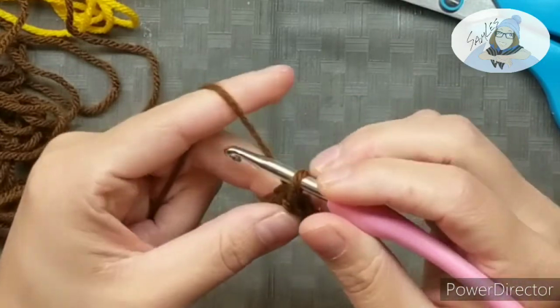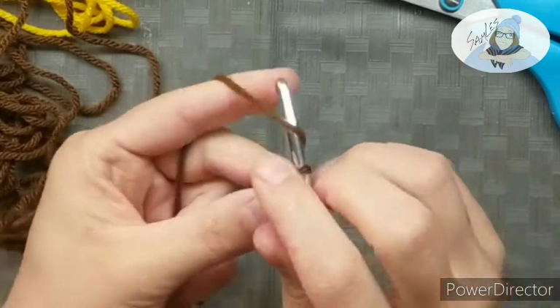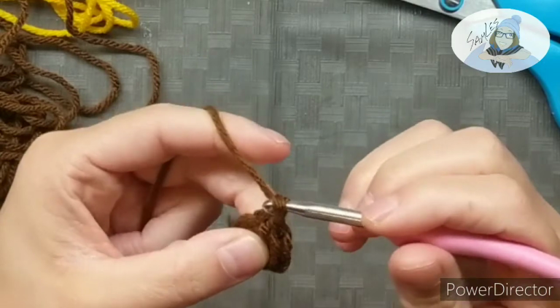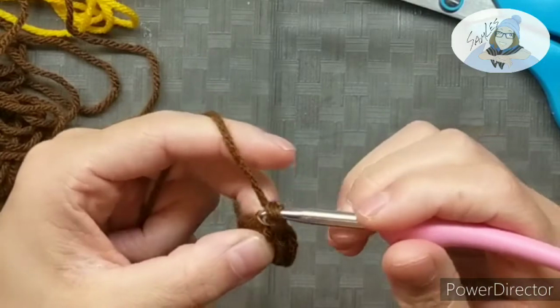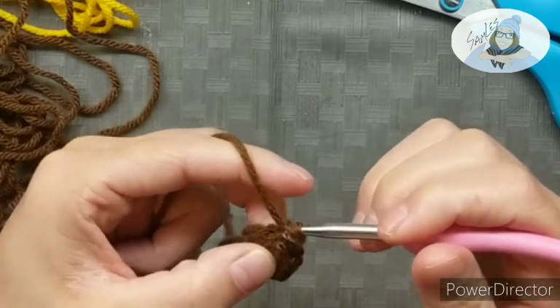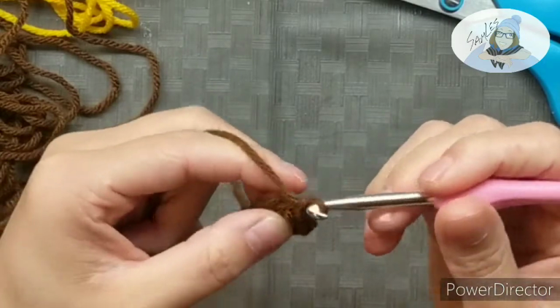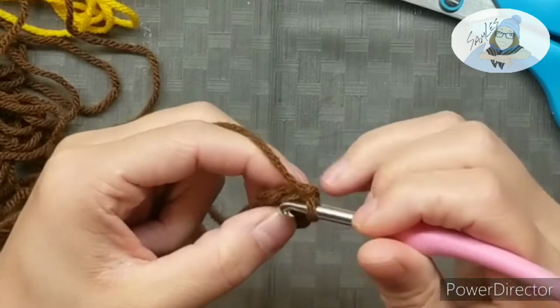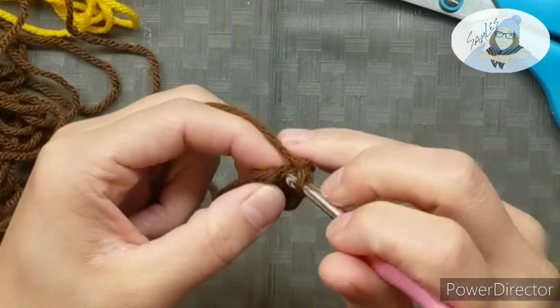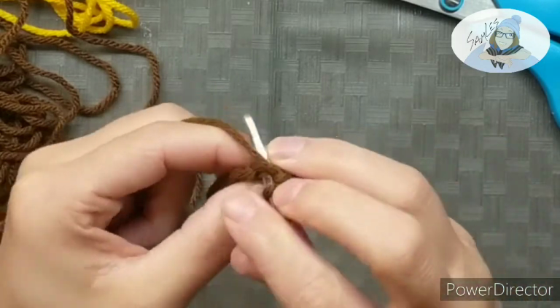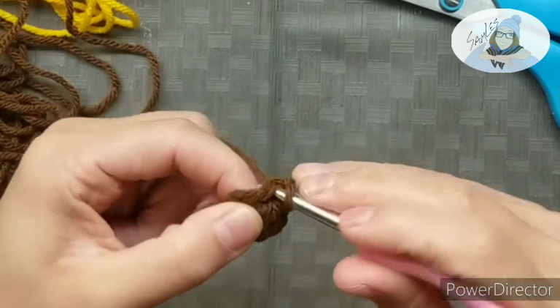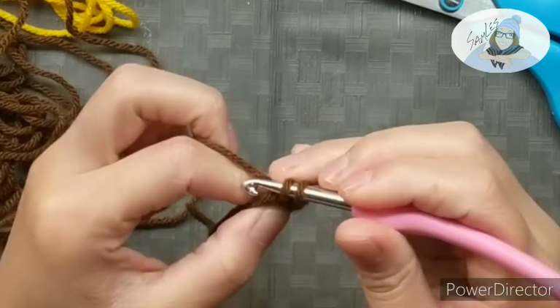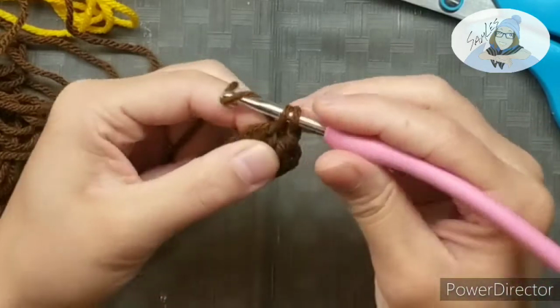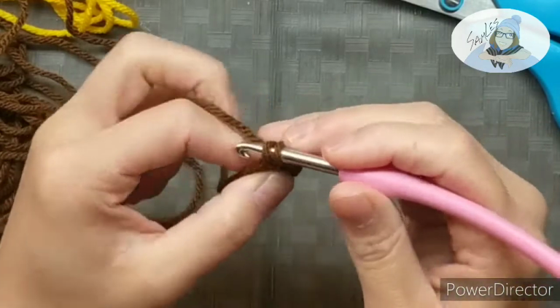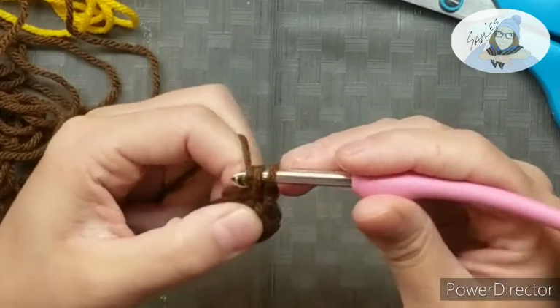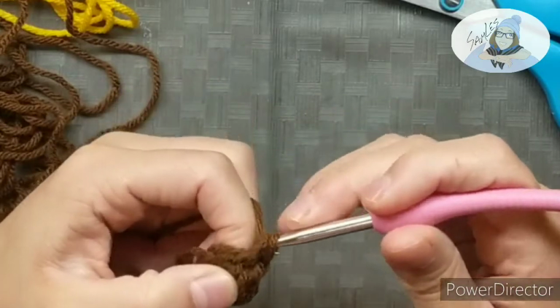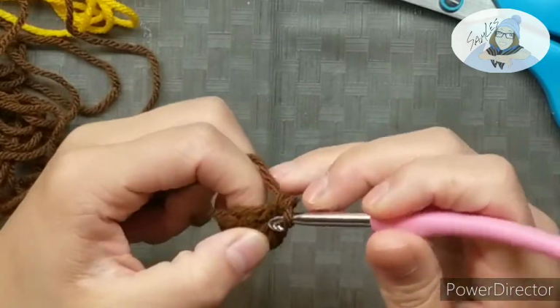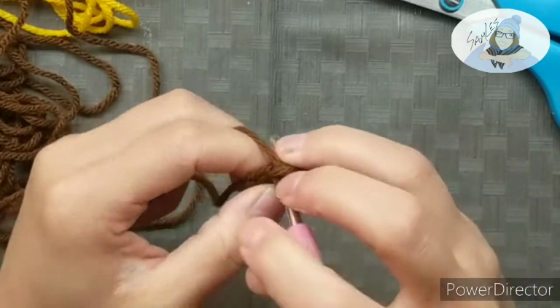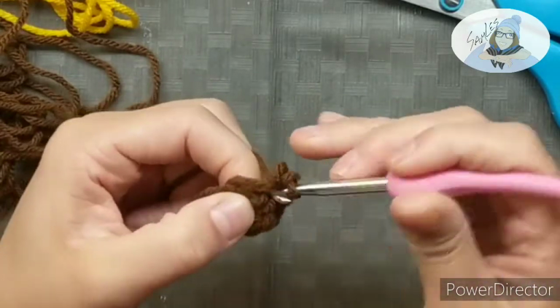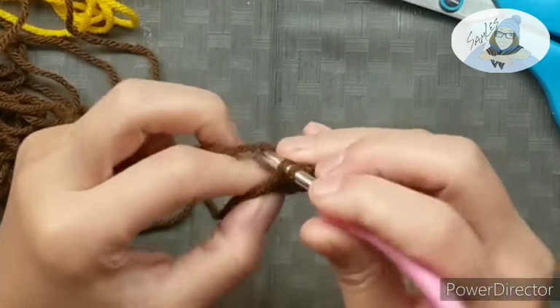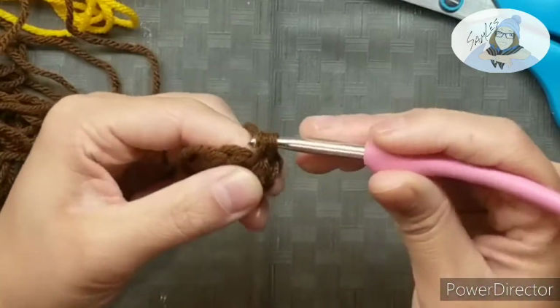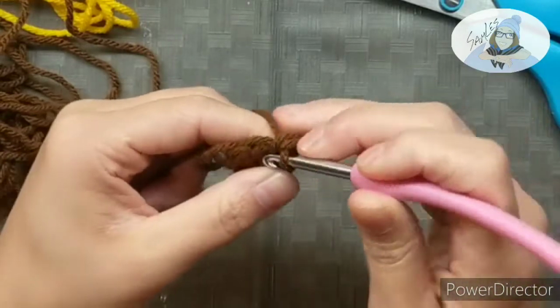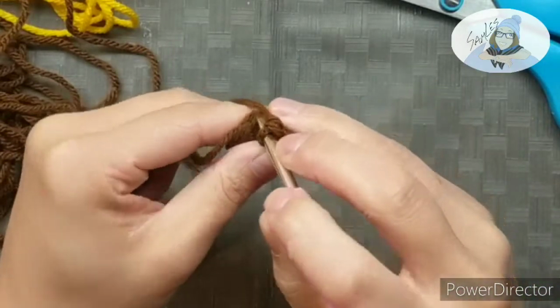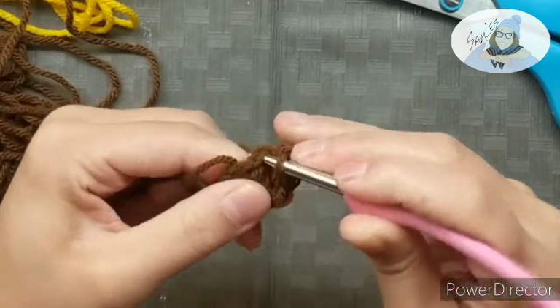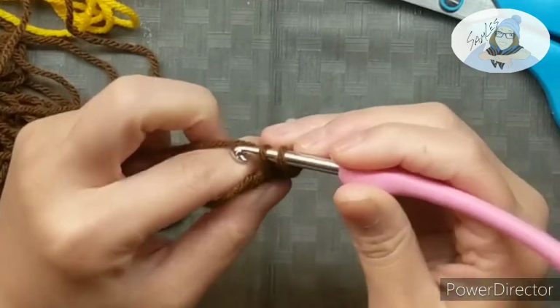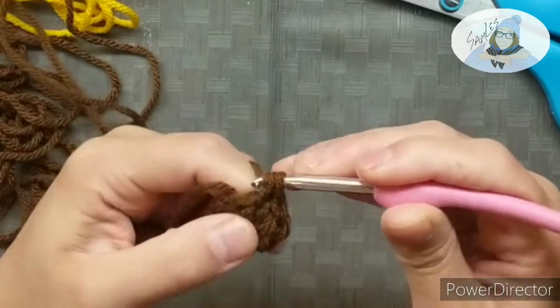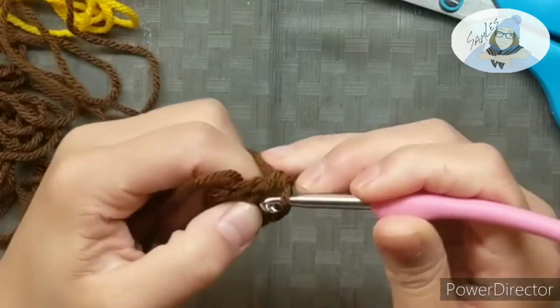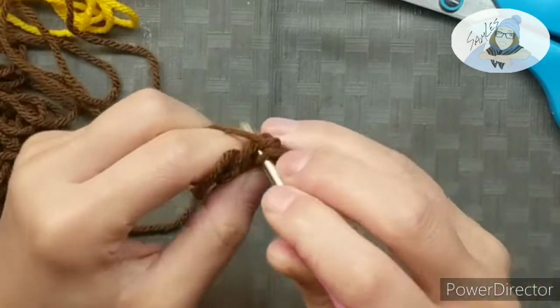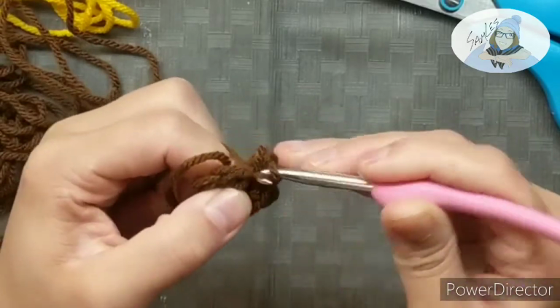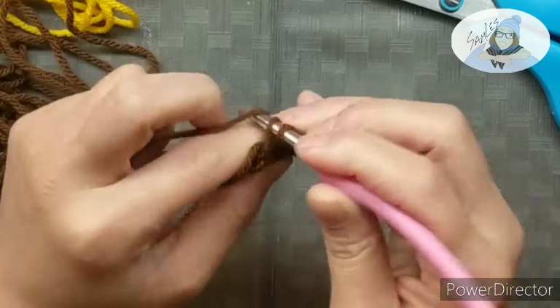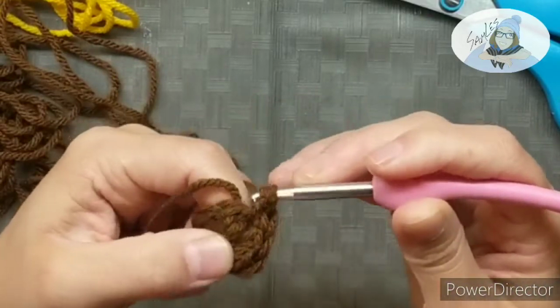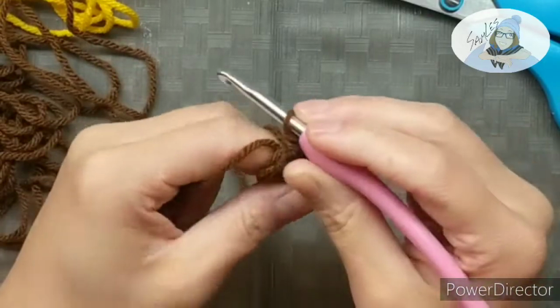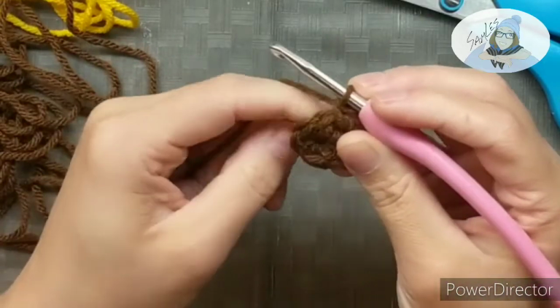Yarn over and chain one, and then in this first stitch we're gonna do two single stitches. We're gonna do two stitches in every single stitch all the way around. So we started with six in our first row and we are going to end with twelve in our second row.